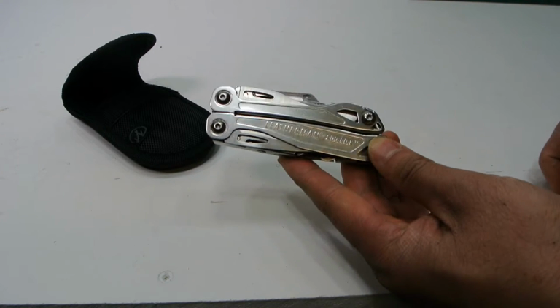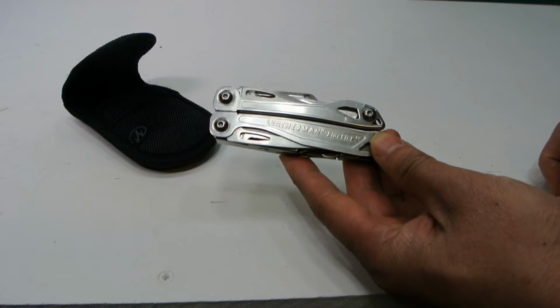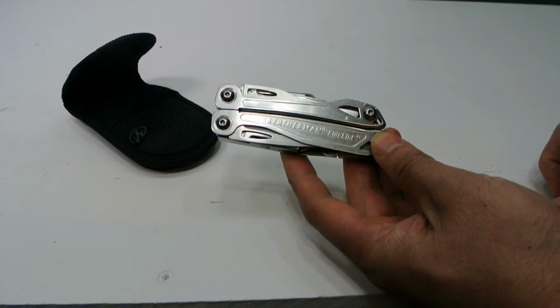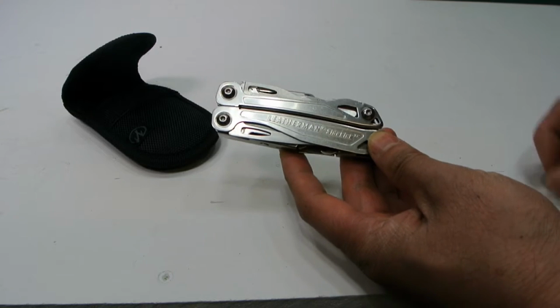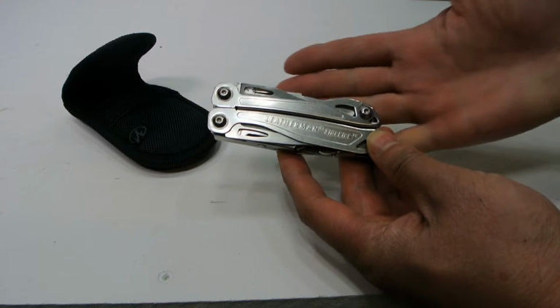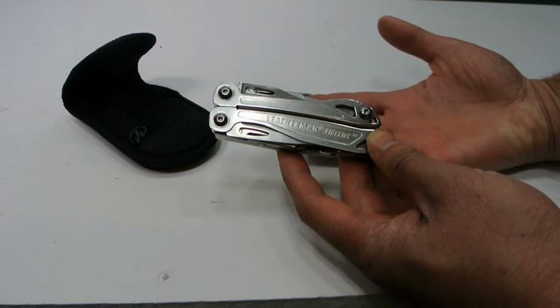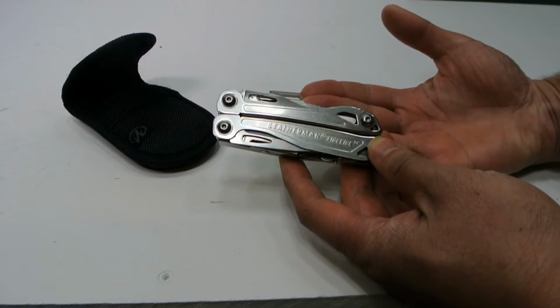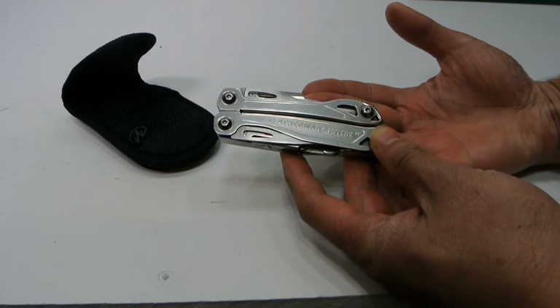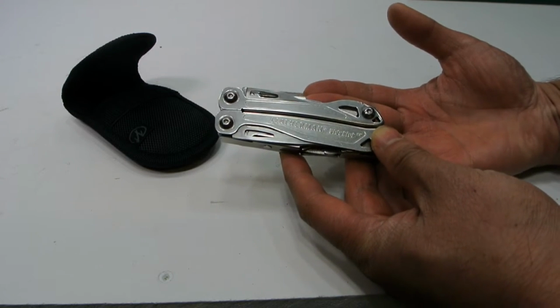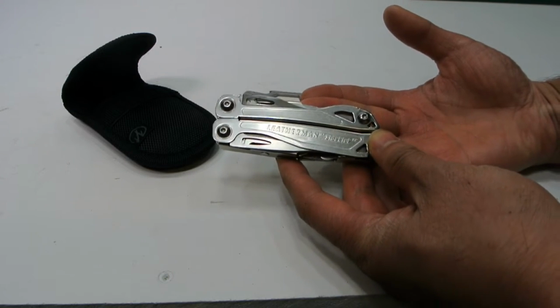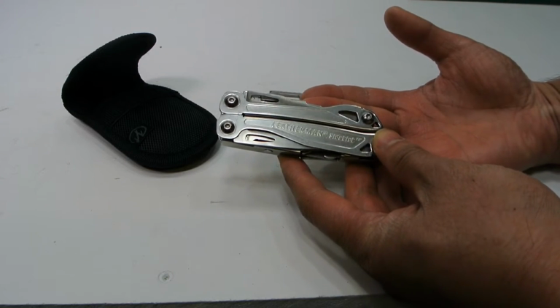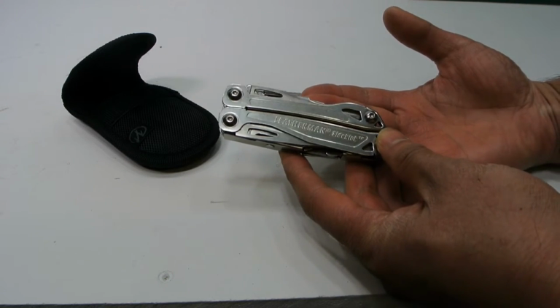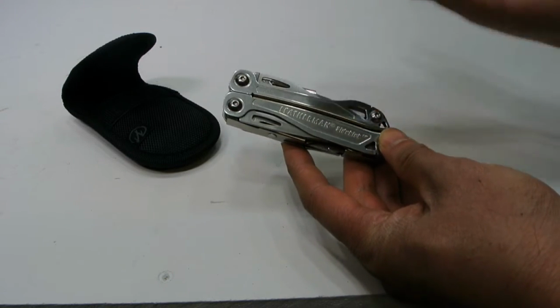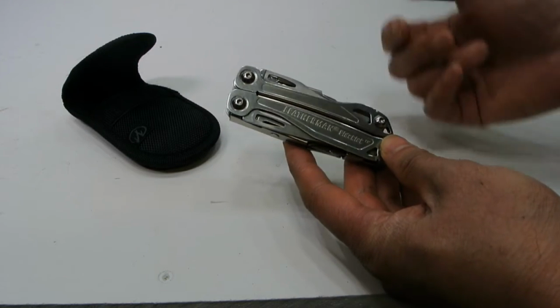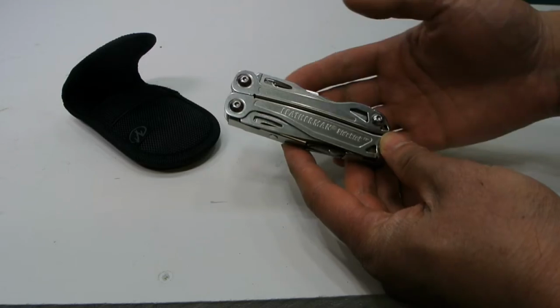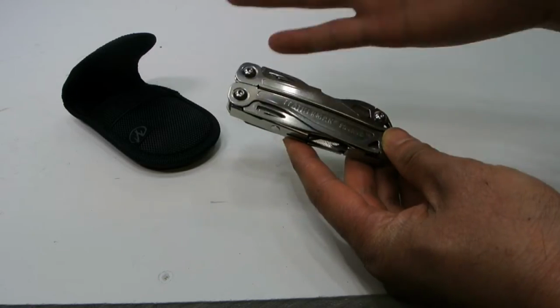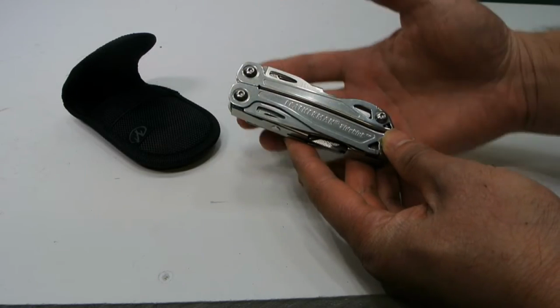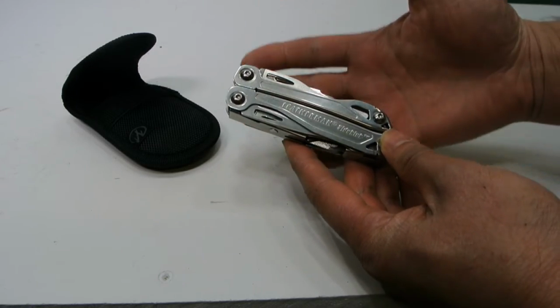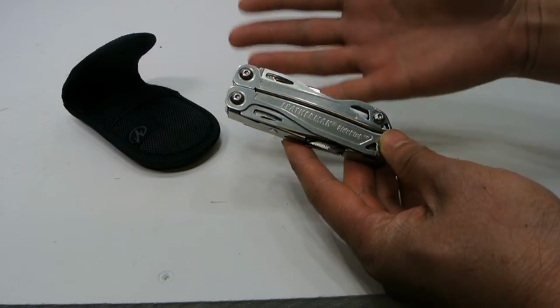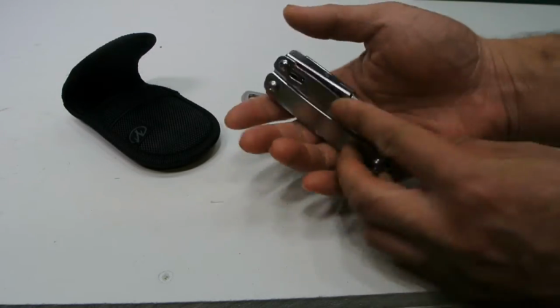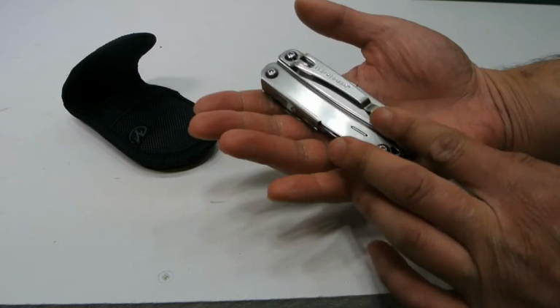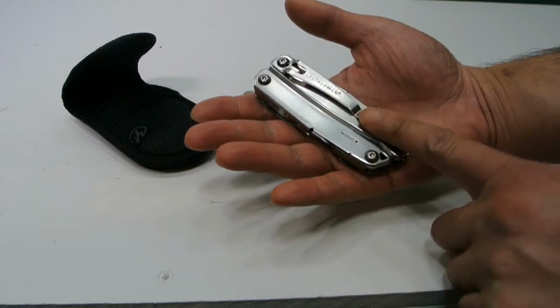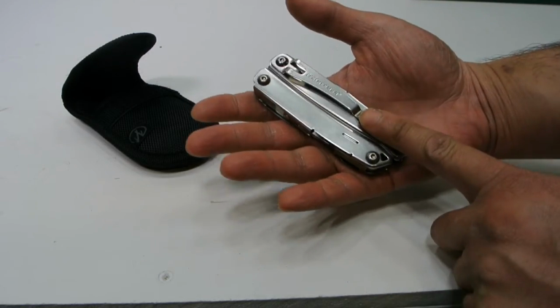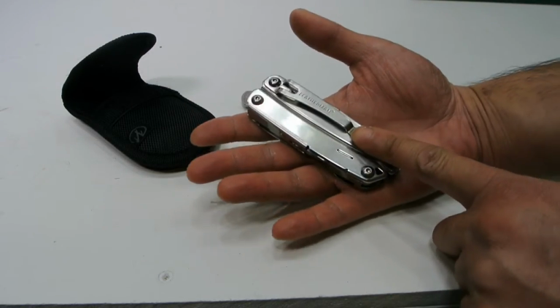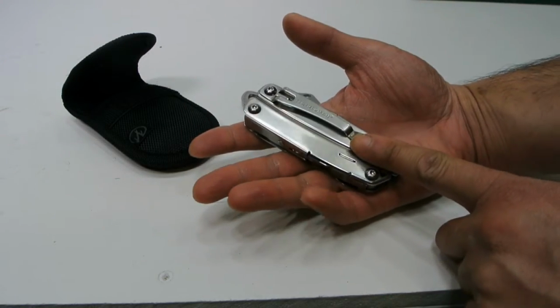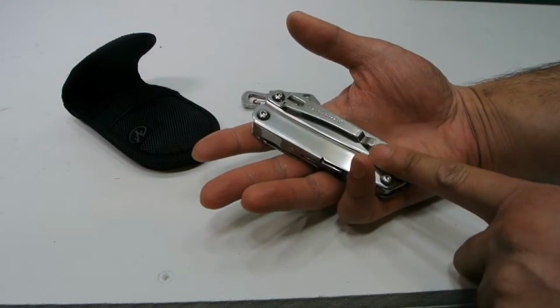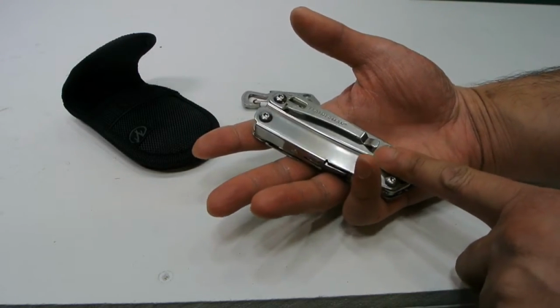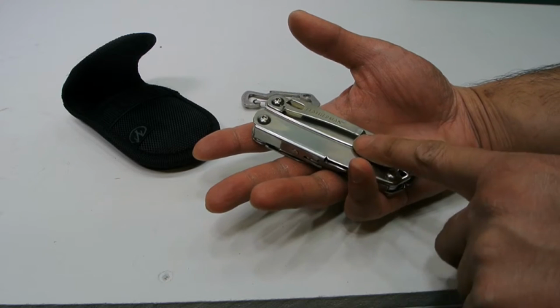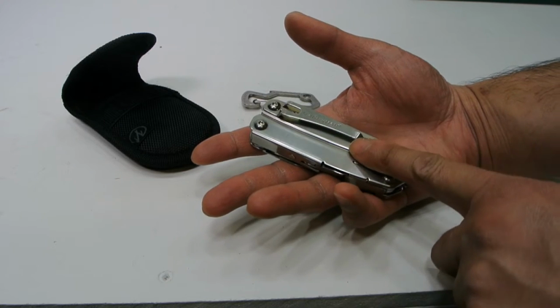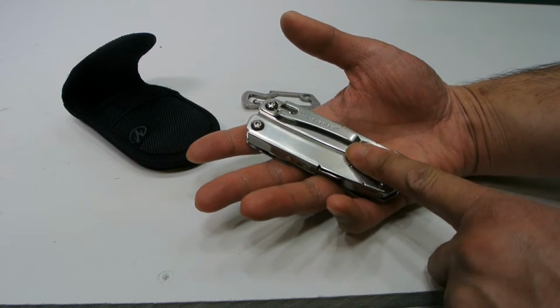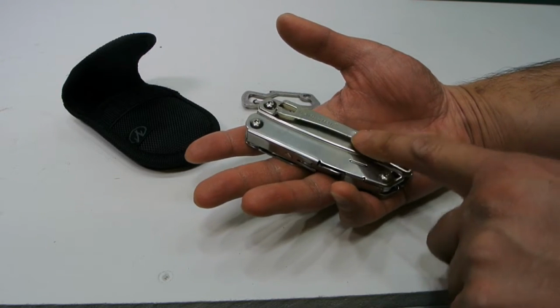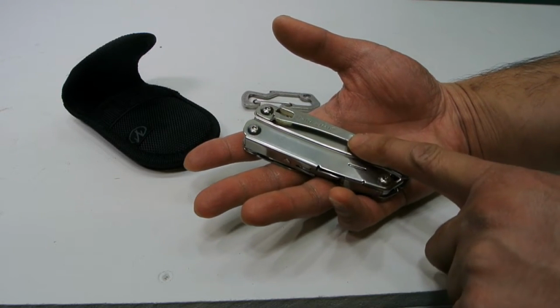This is the Leatherman Sidekick. I've had this multi-tool for over a year now, using it on and off. It's not a bad tool at all. I just wanted to give my impressions of it for any of you guys out there thinking about buying one.